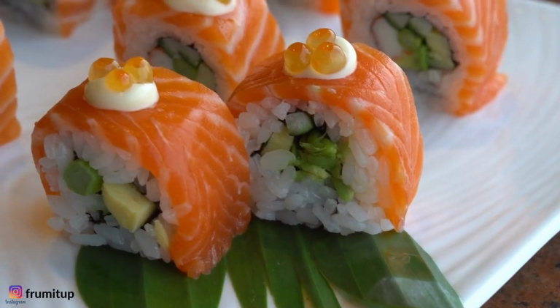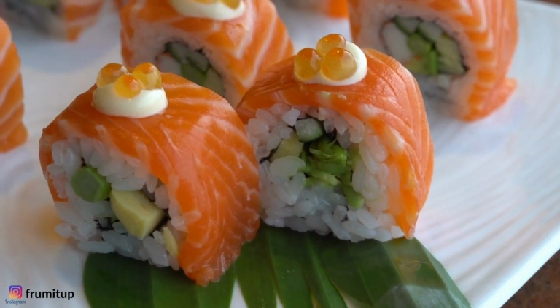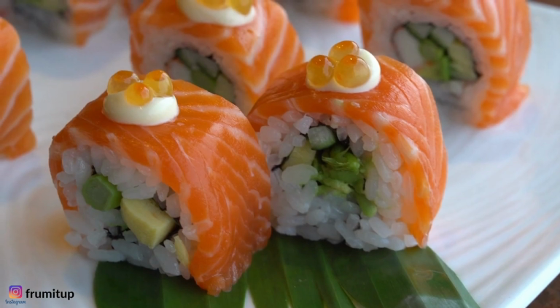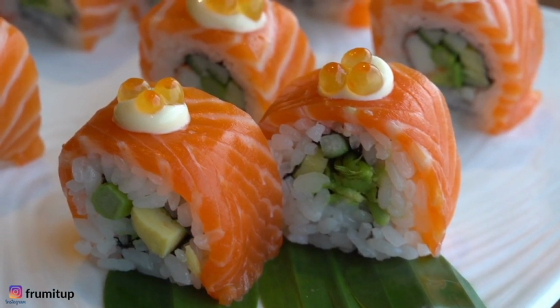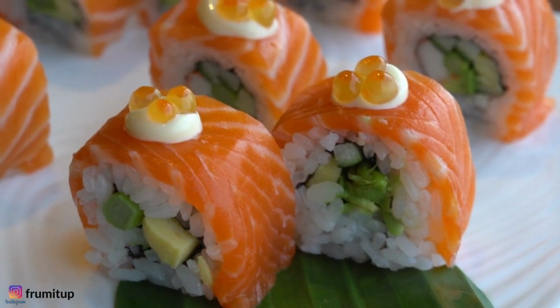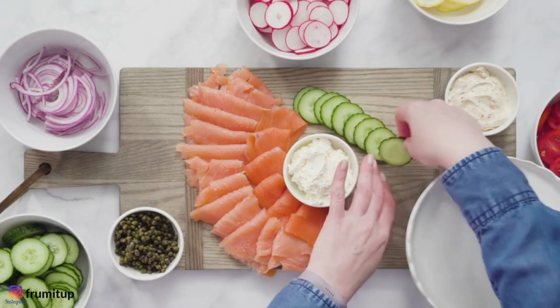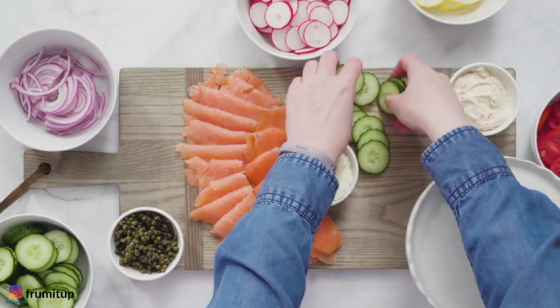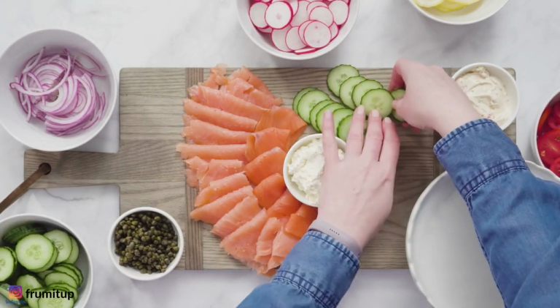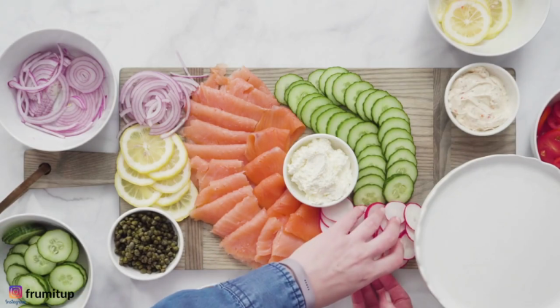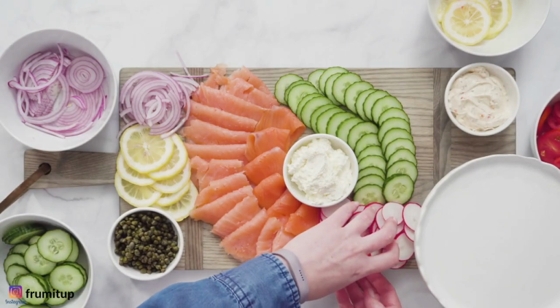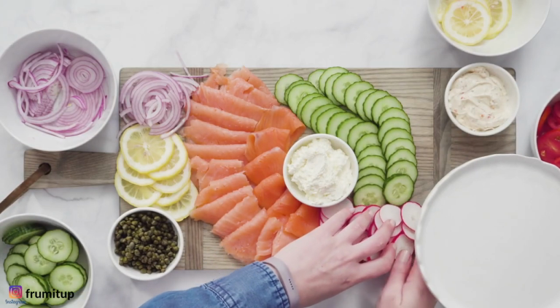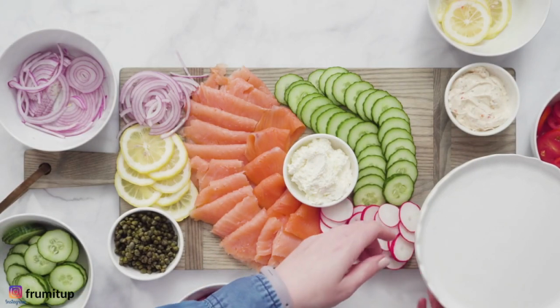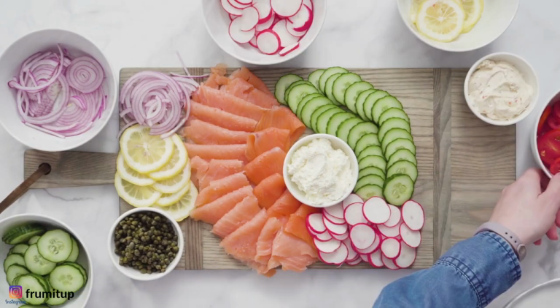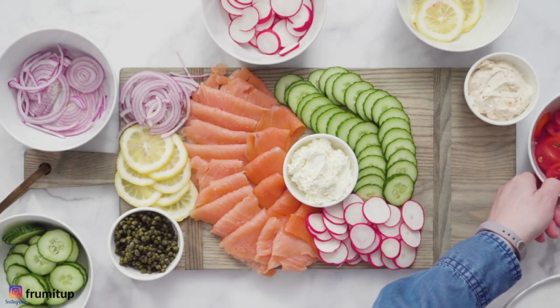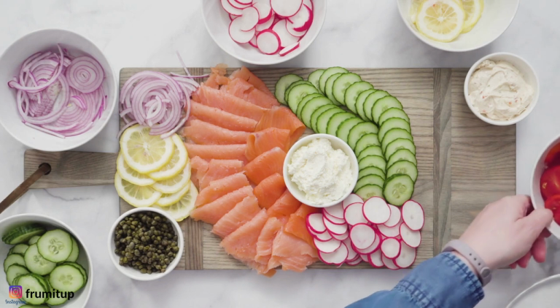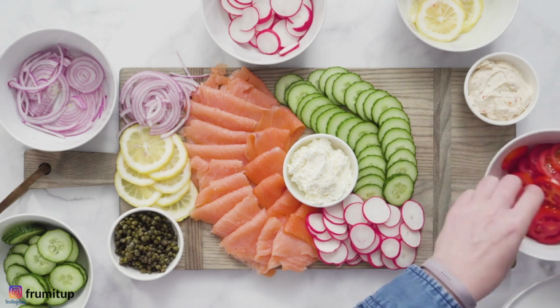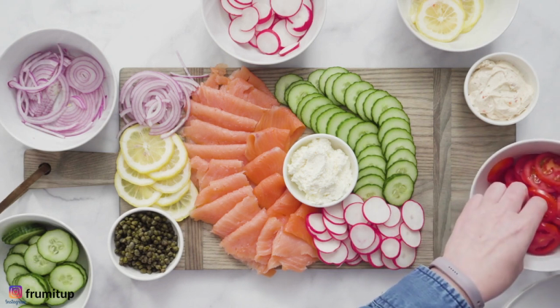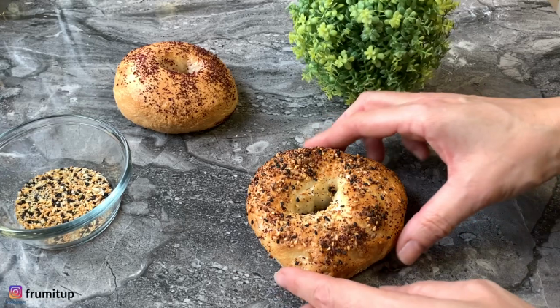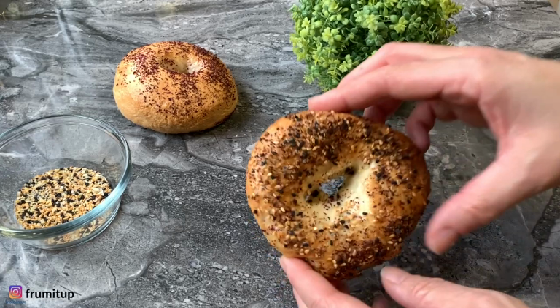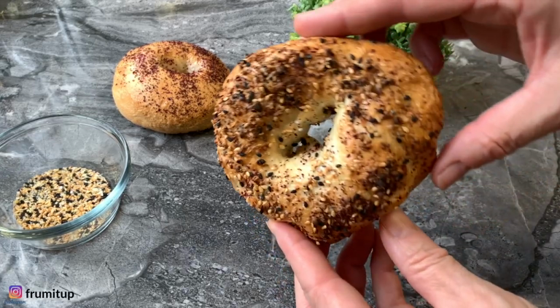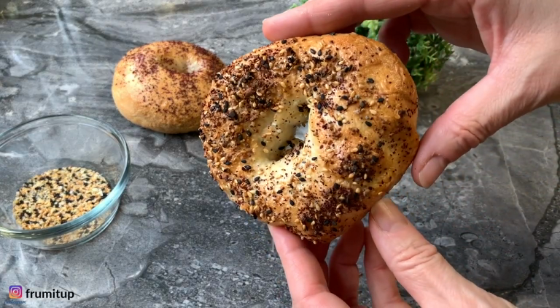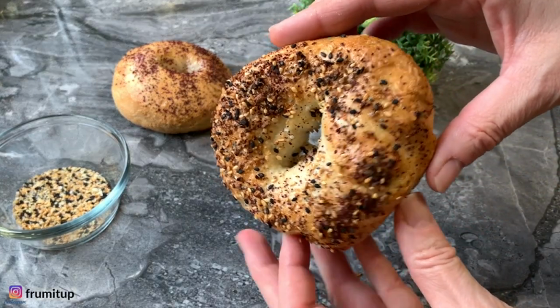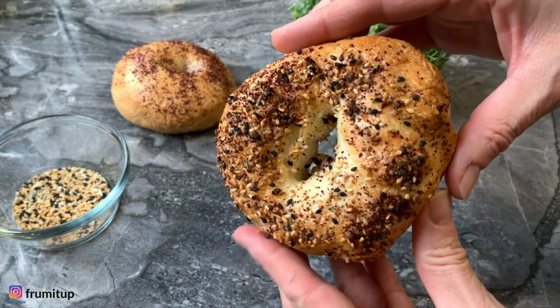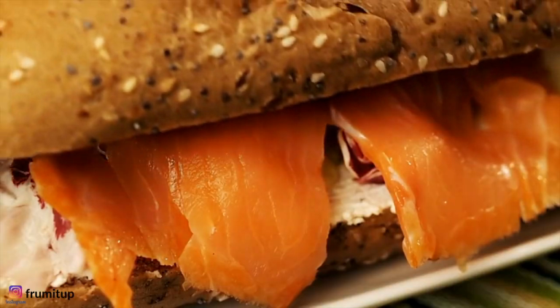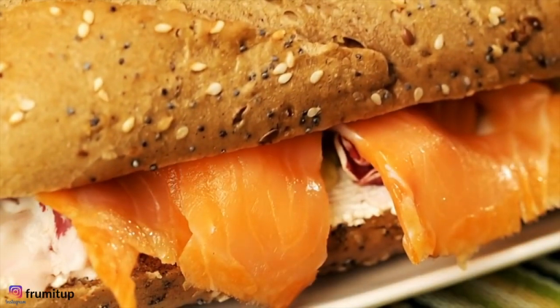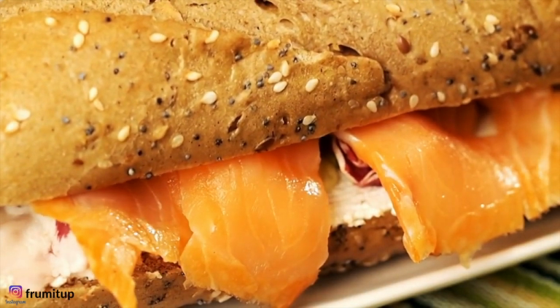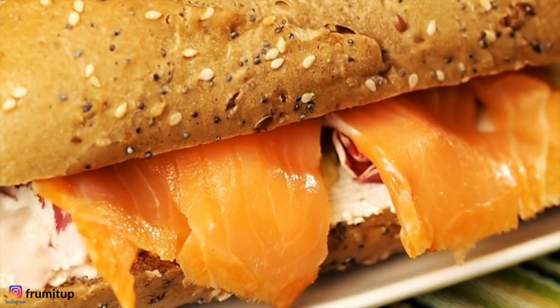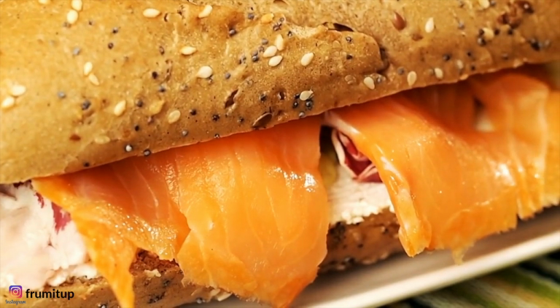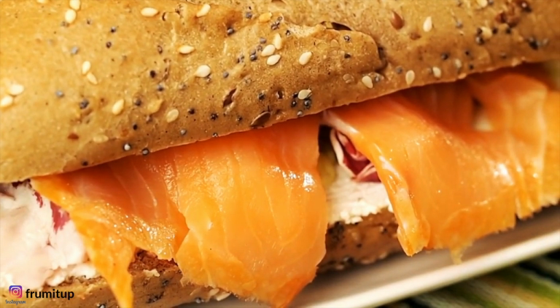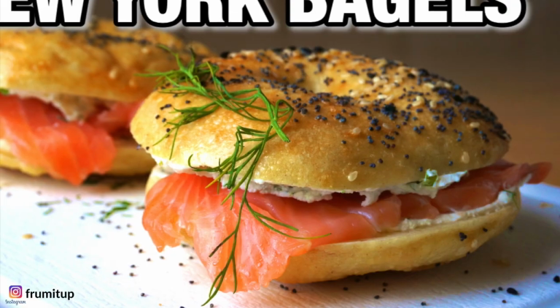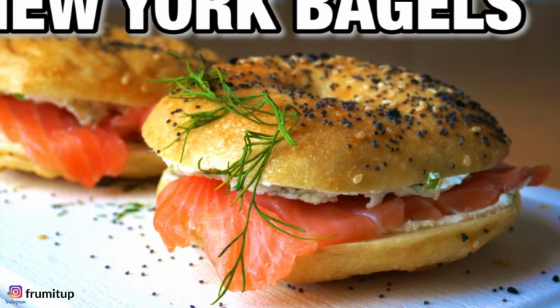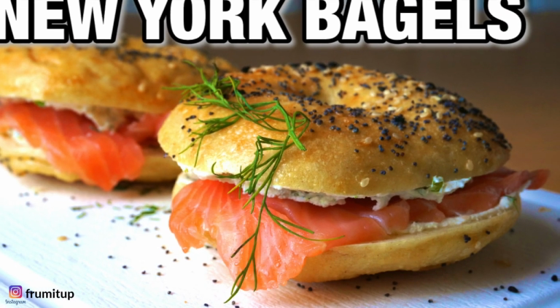Enjoy your quick and easy gravlax recipe with your sushi, as a lox platter — which is perfect if you go the gluten-free way — in your salad, and of course as part of your classic cream cheese and lox bagel.